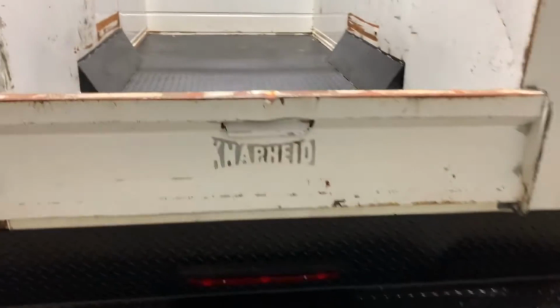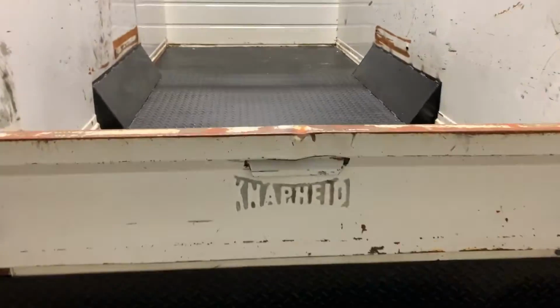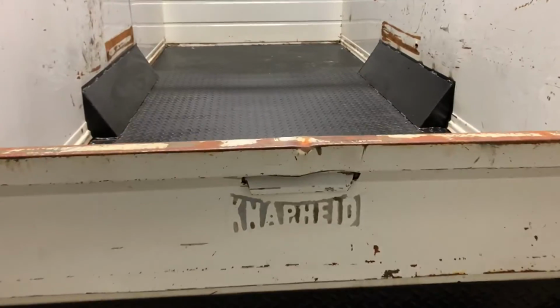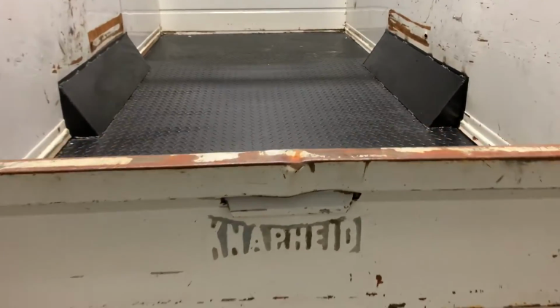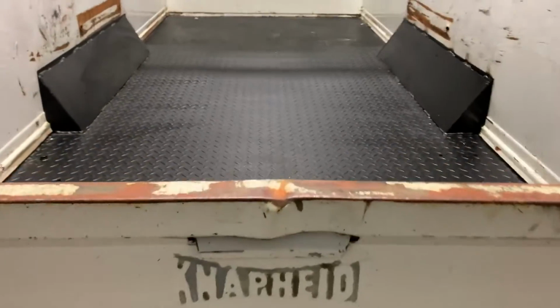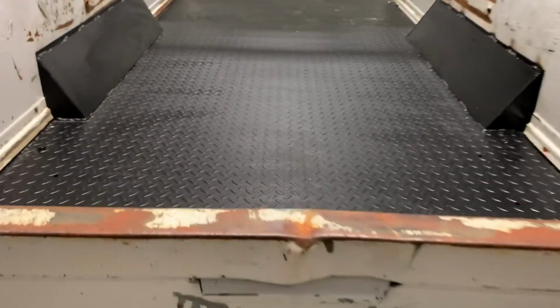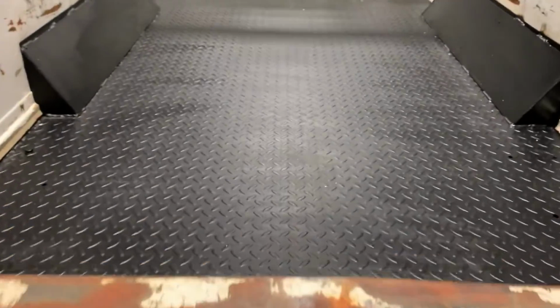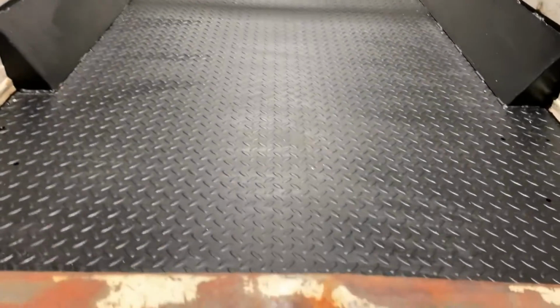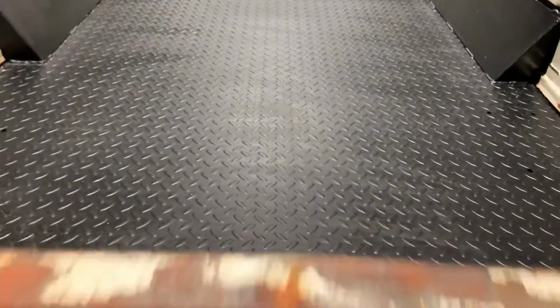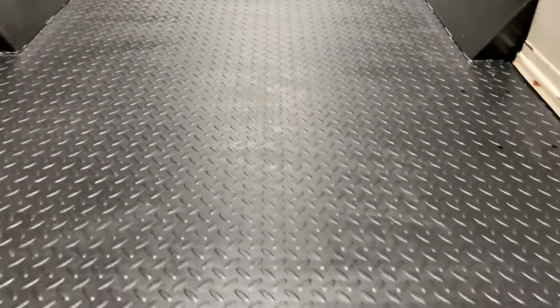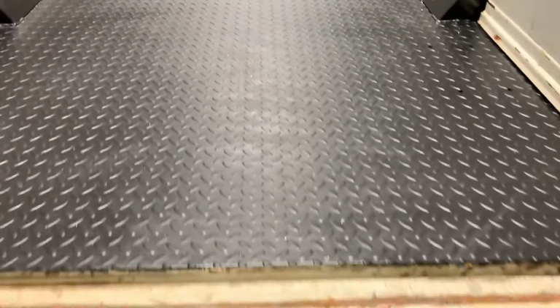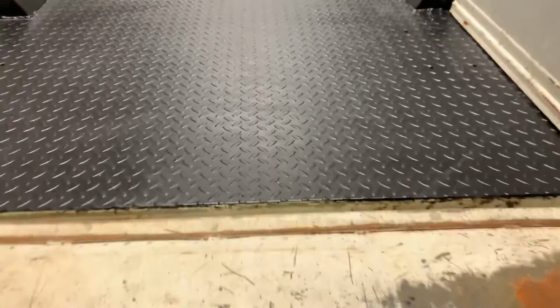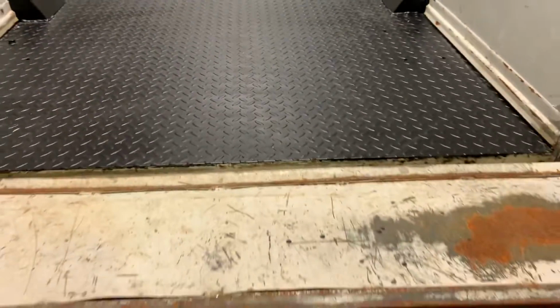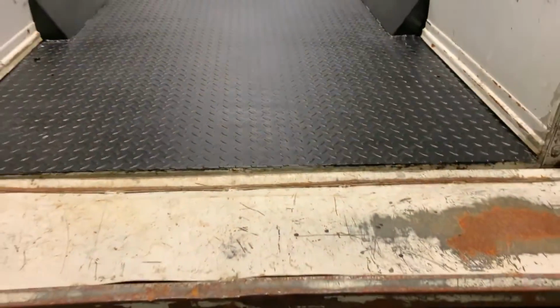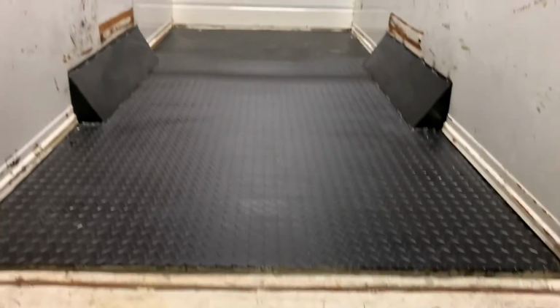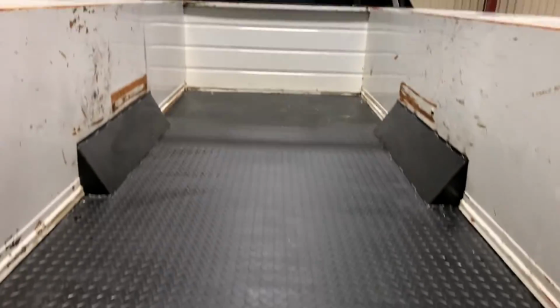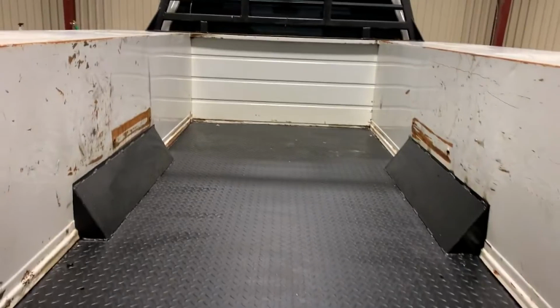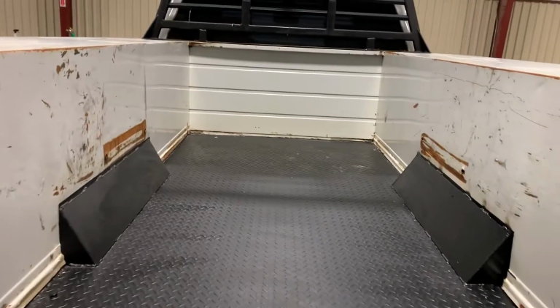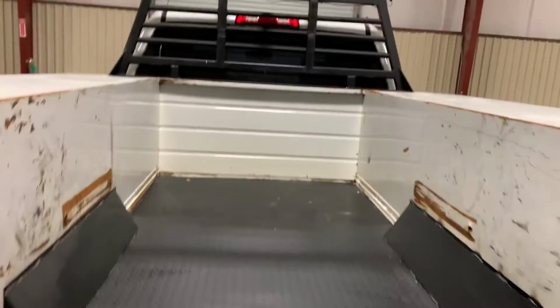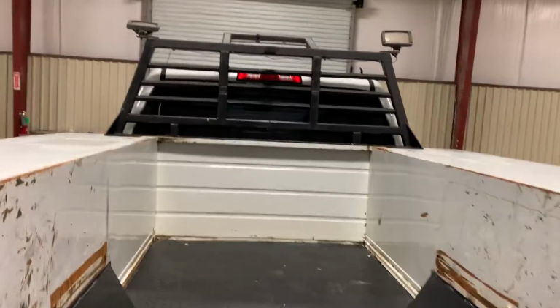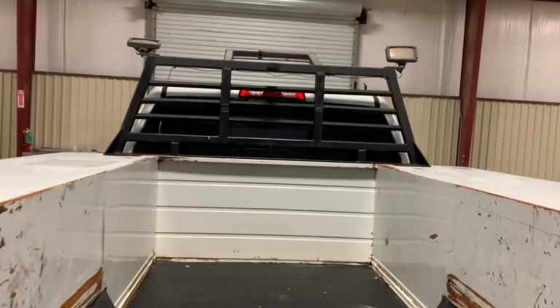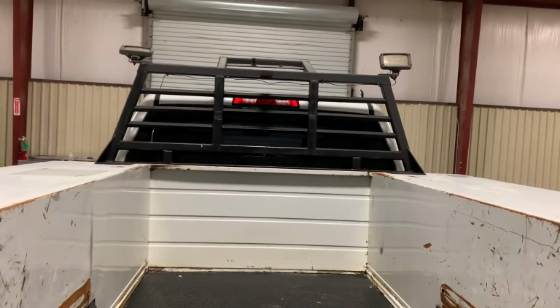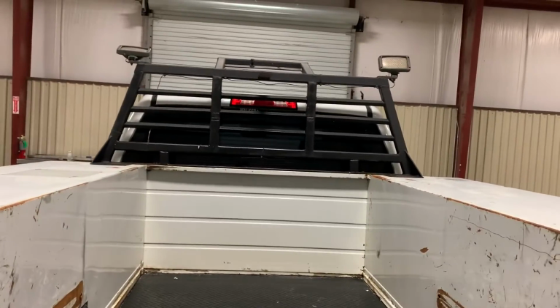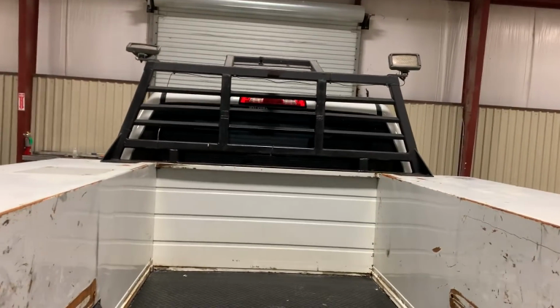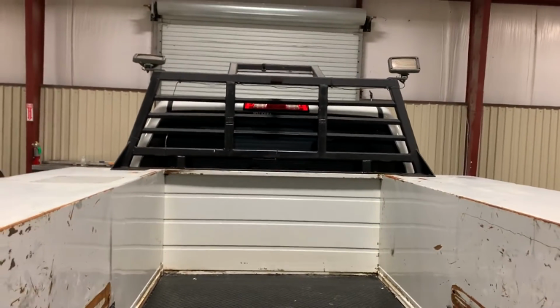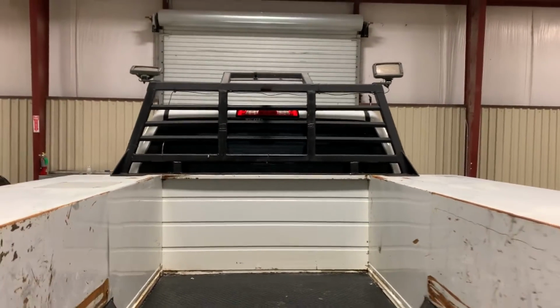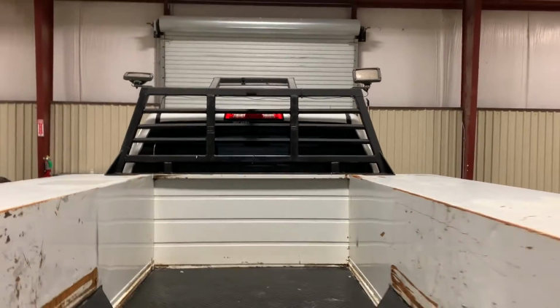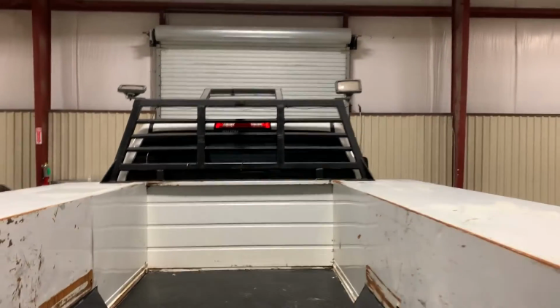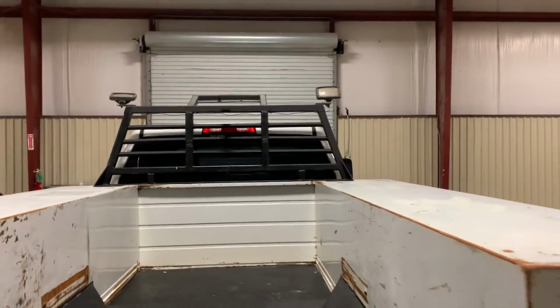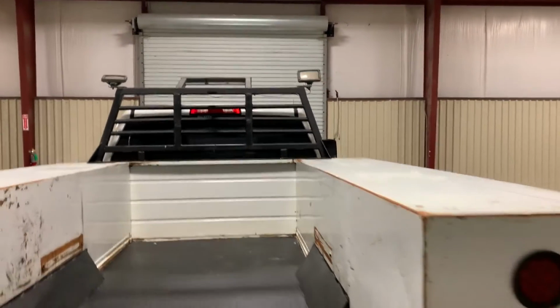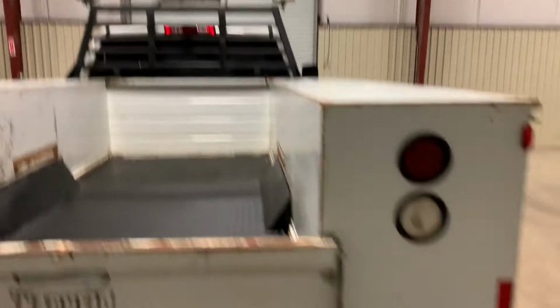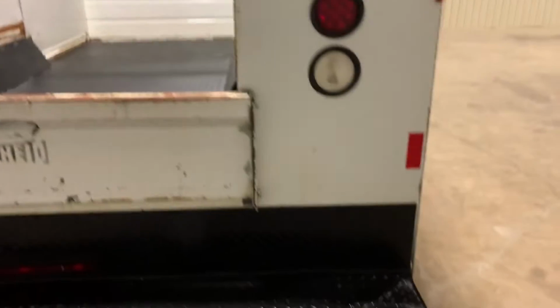It does have the little rear tailgate that does work — you can see it does drop. It does have the nice little bed in here, and there's a better angle of that headache rack where you can throw a spare up on top.